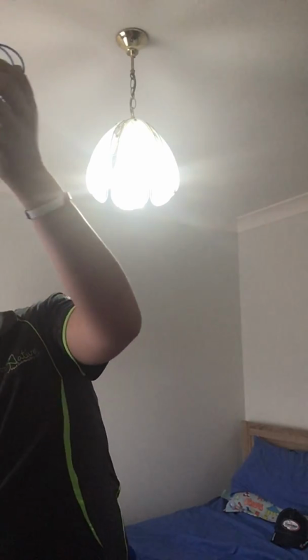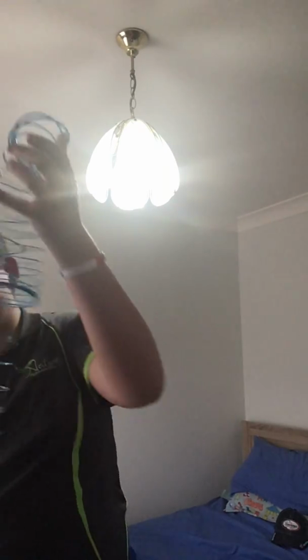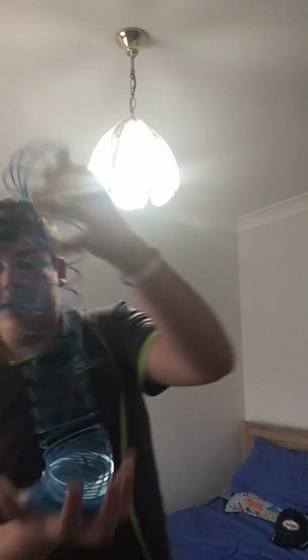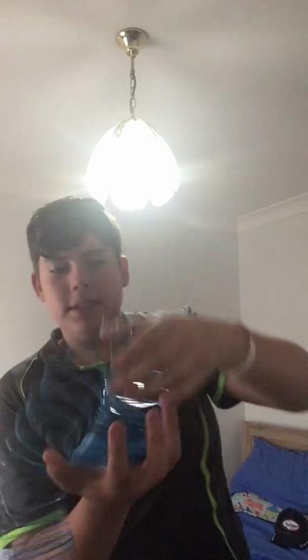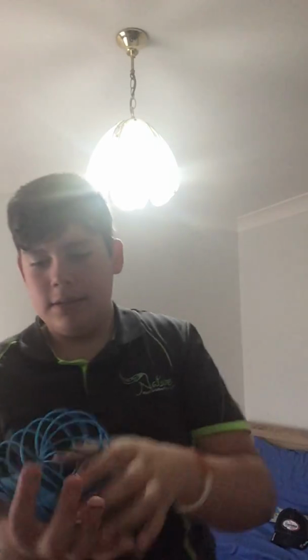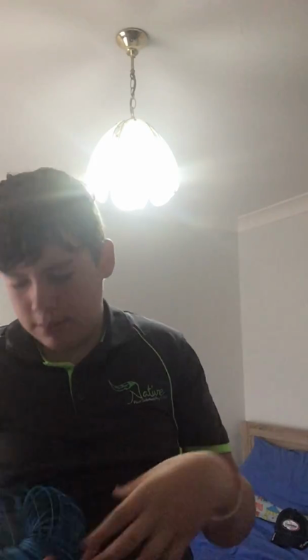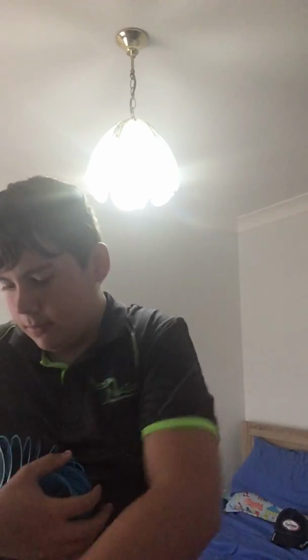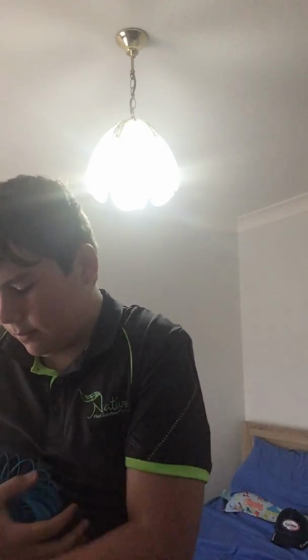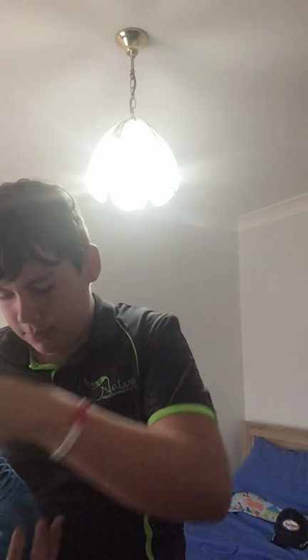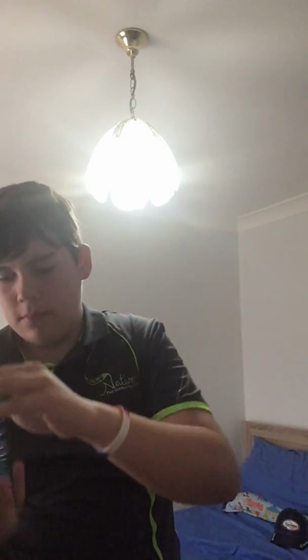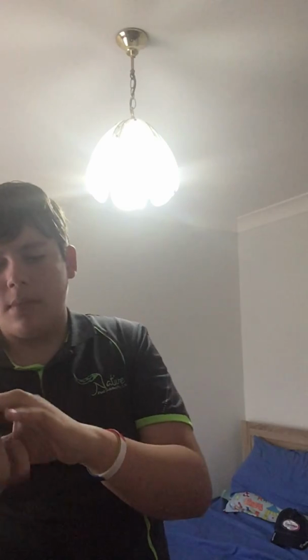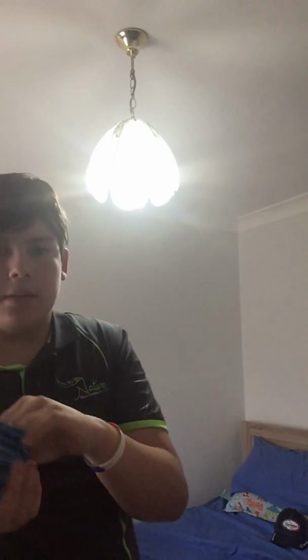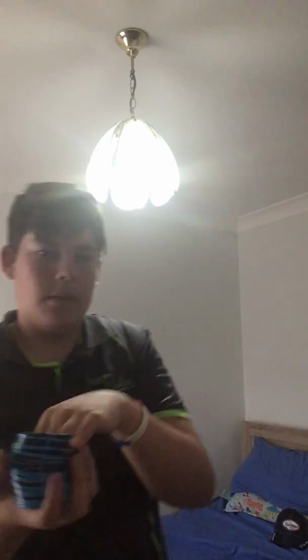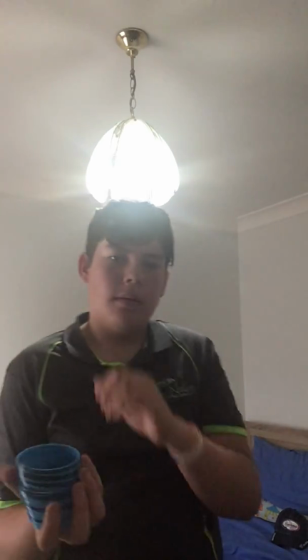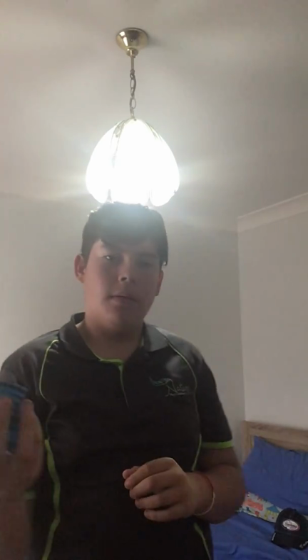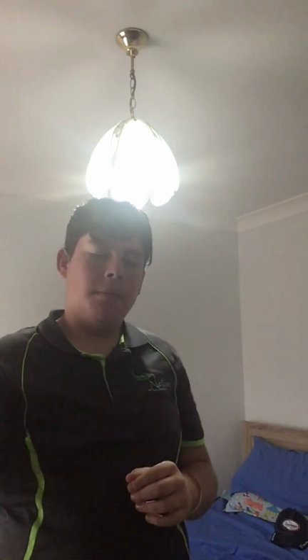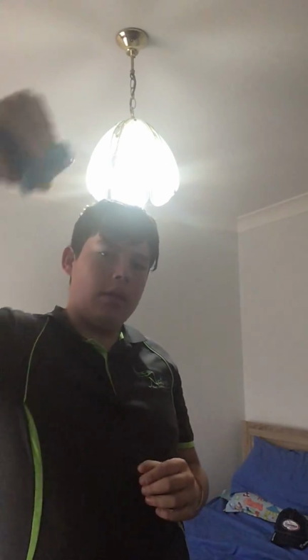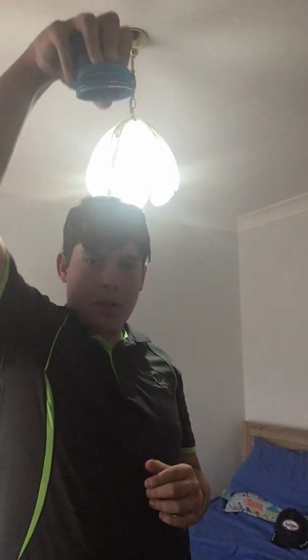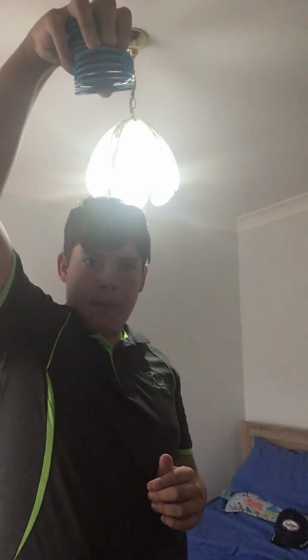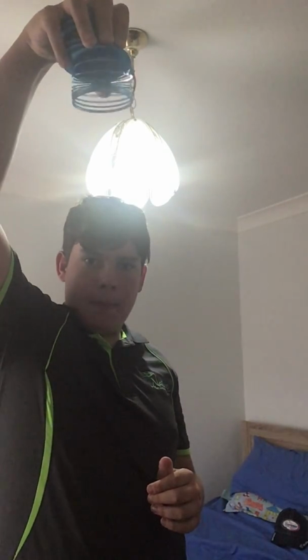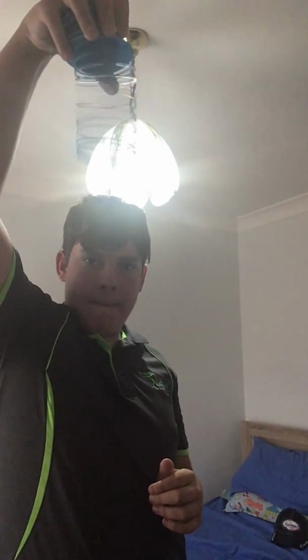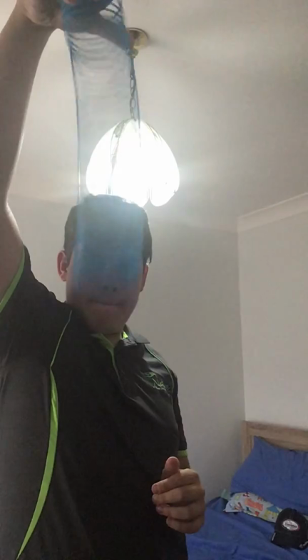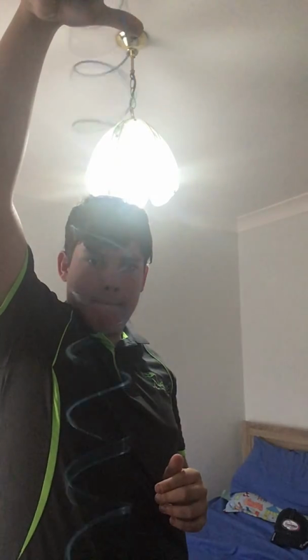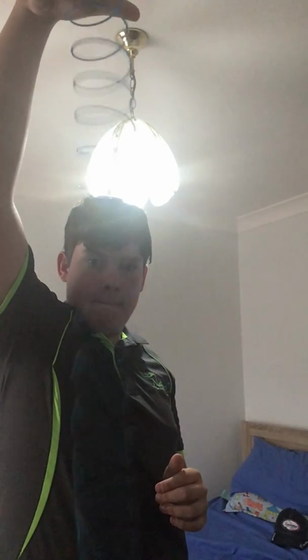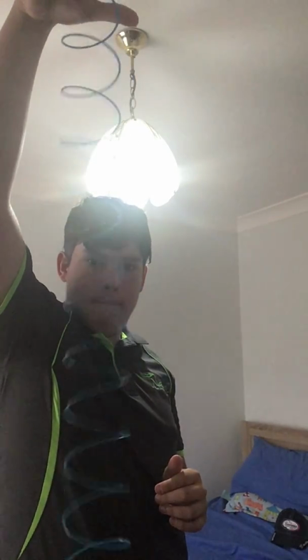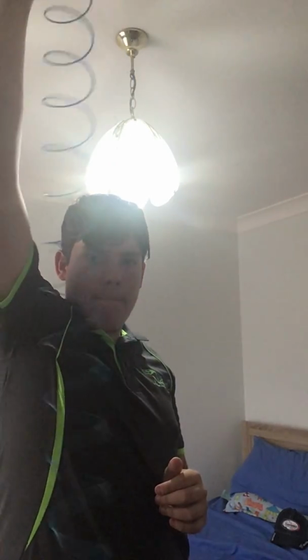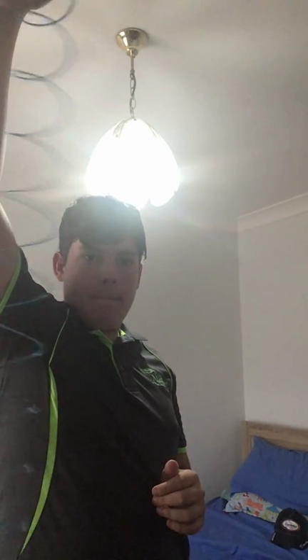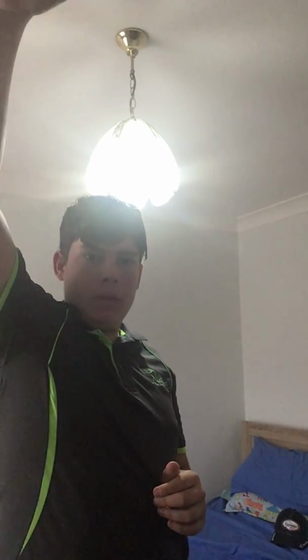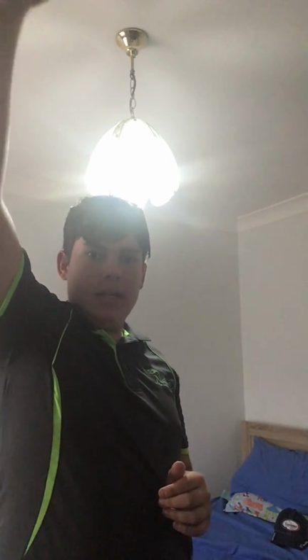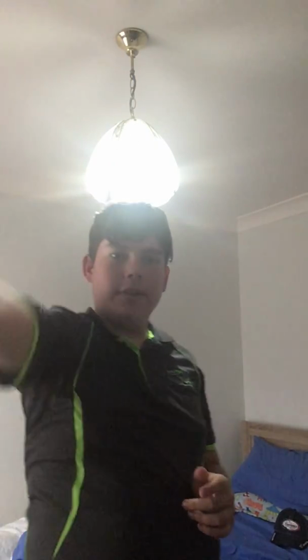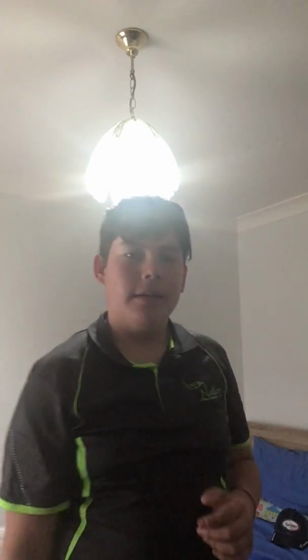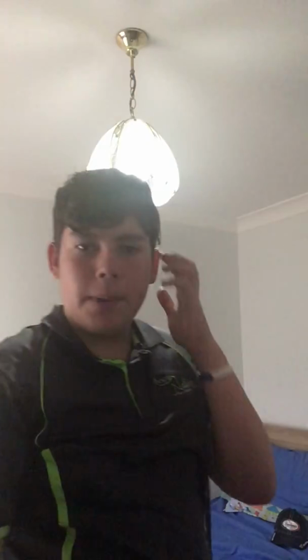And if I just do this, here we go. So that's all for today. Bye!